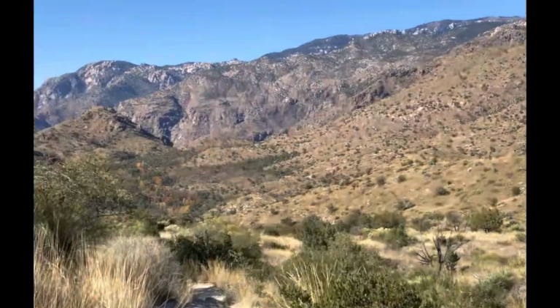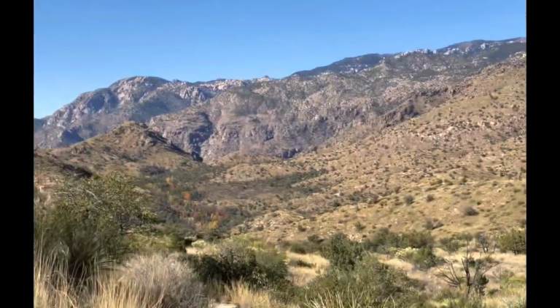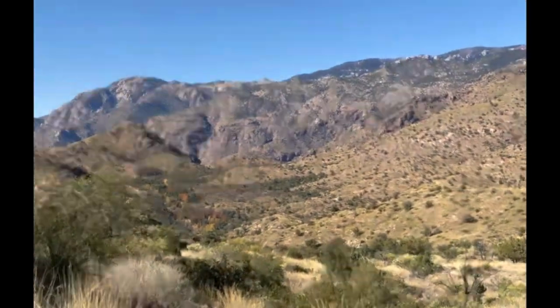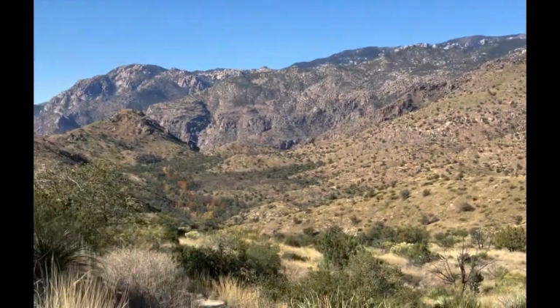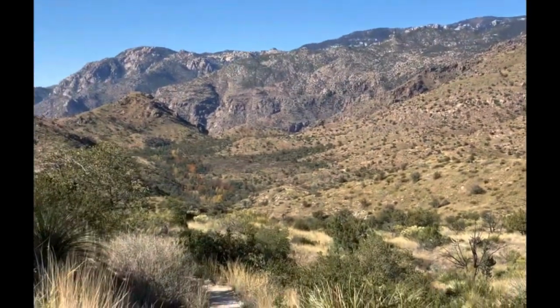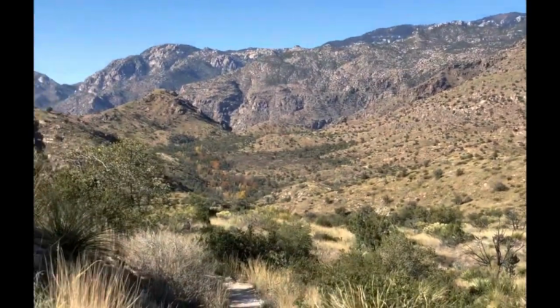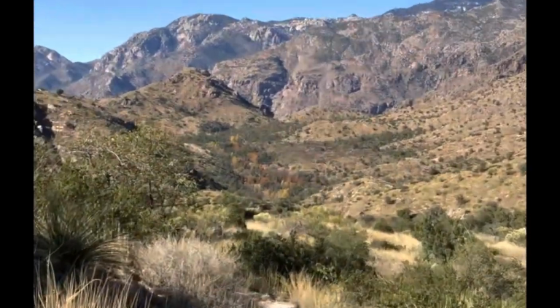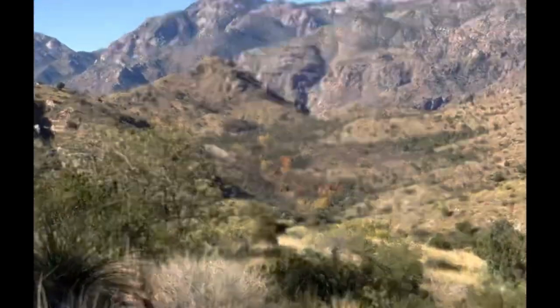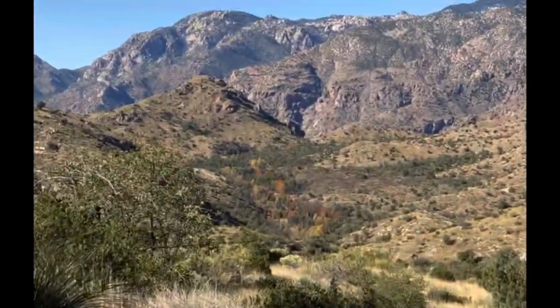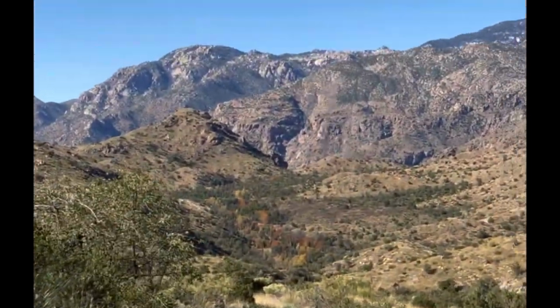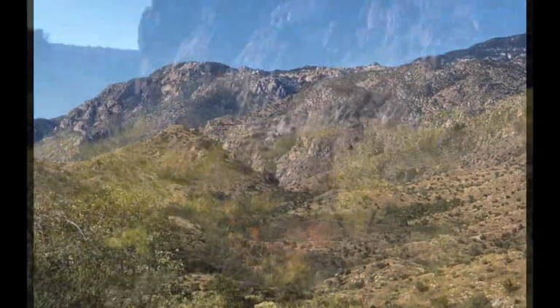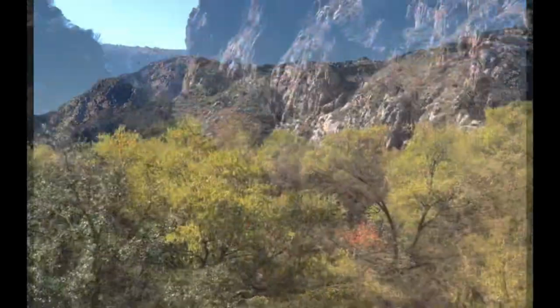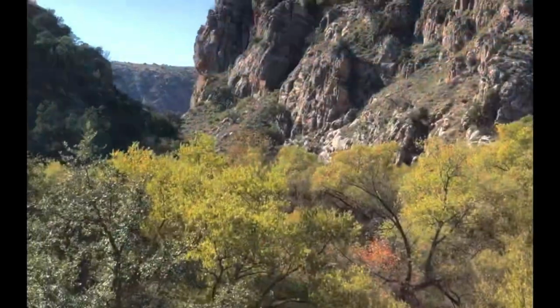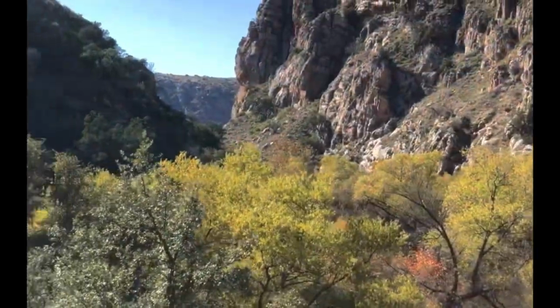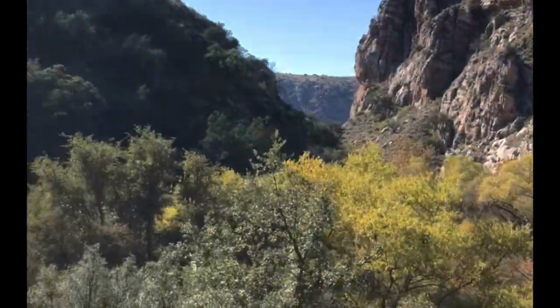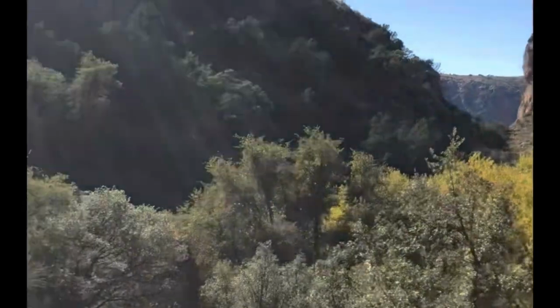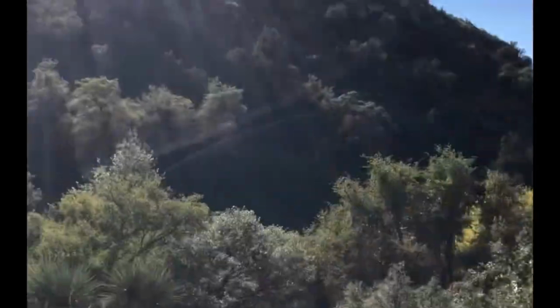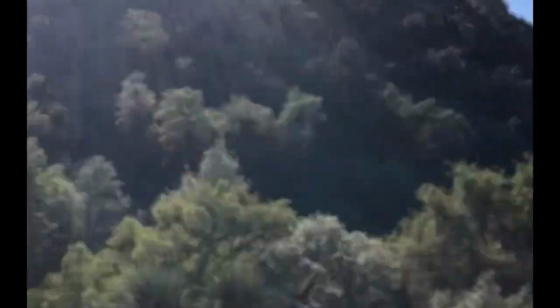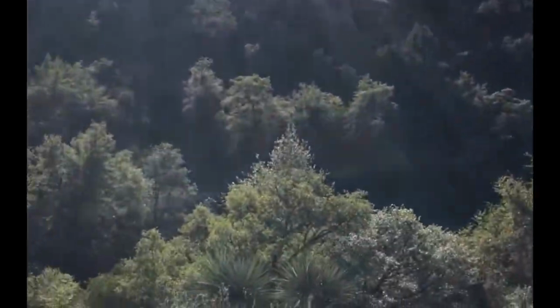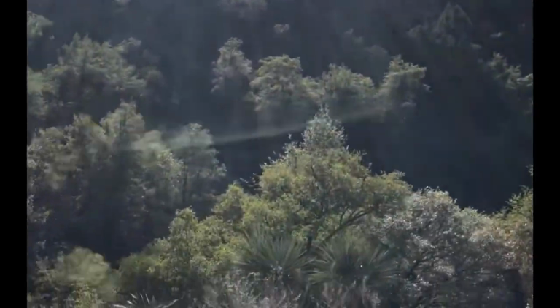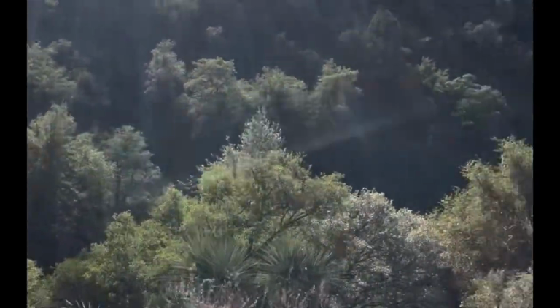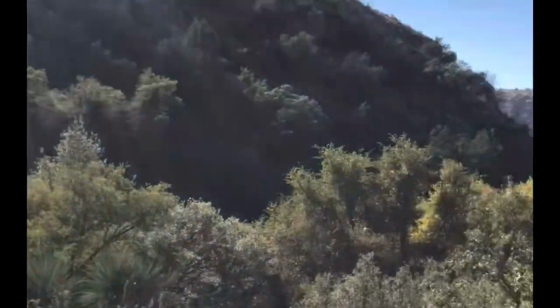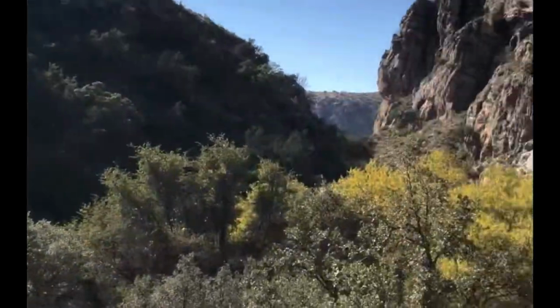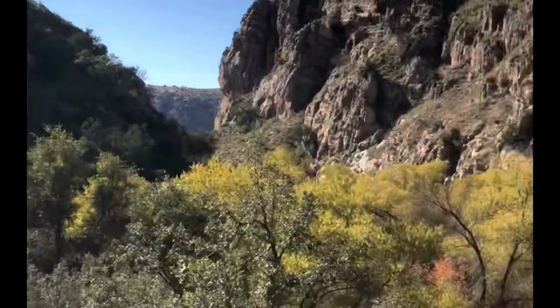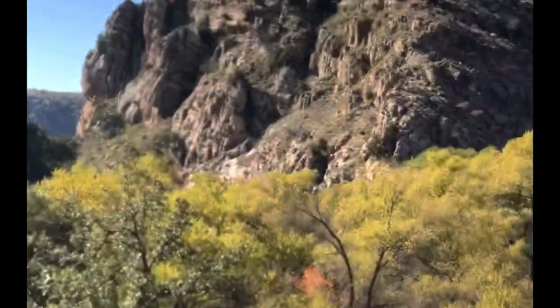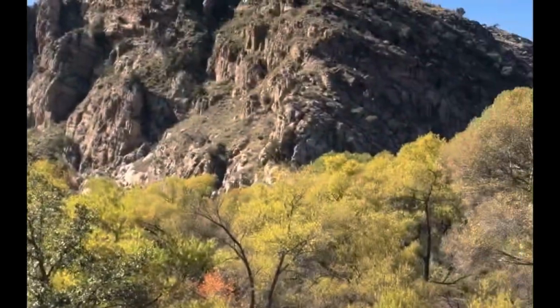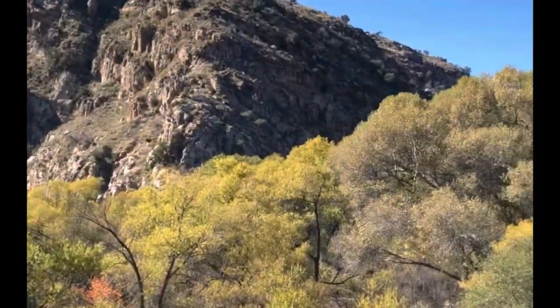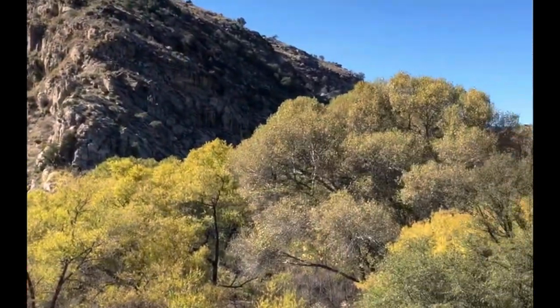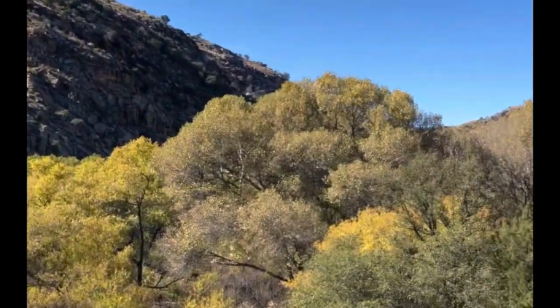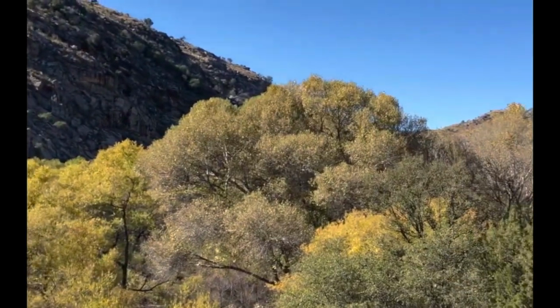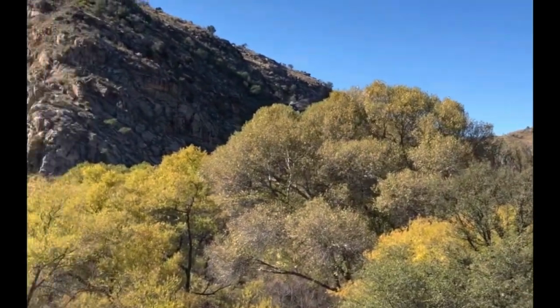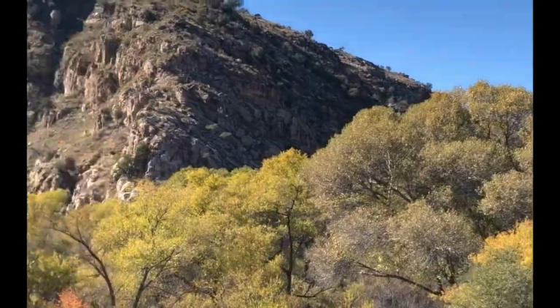From the saddle you actually descend about 700 feet down to an old dam, or prison camp. After reaching the bottom into the Sycamore Canyon reservoir area, there are plenty of trees and it's very, very nice.